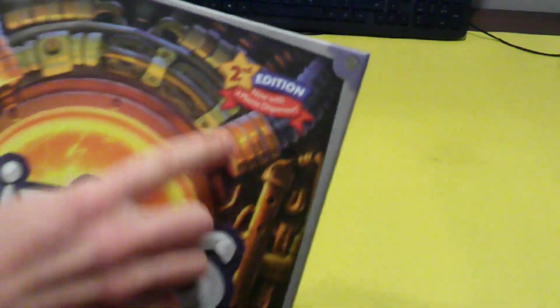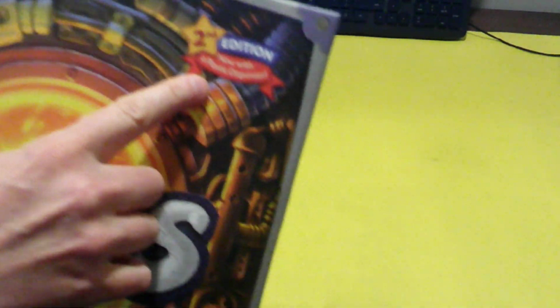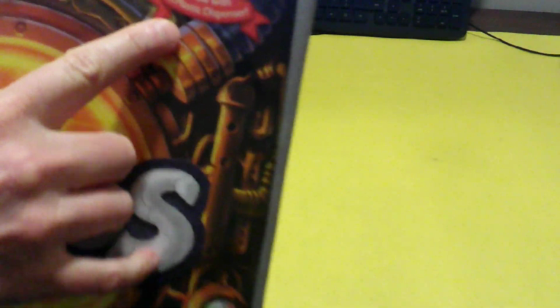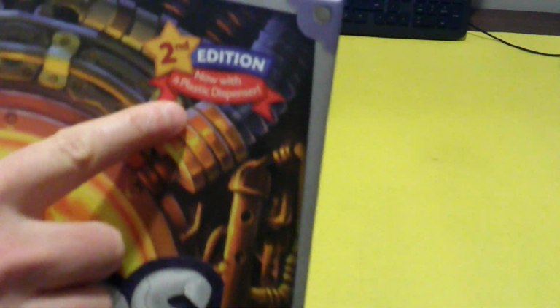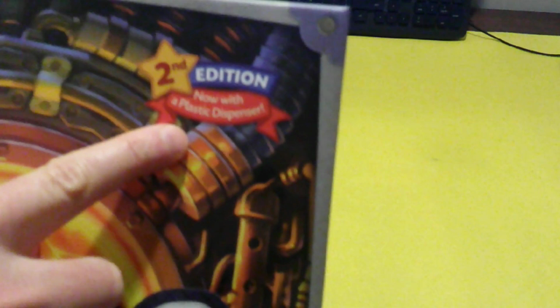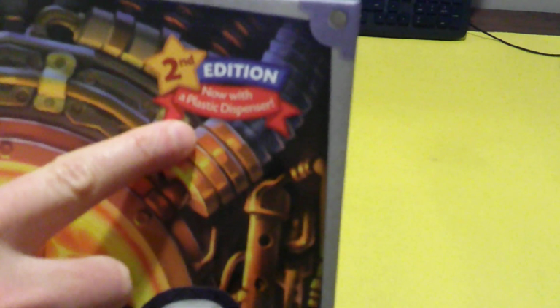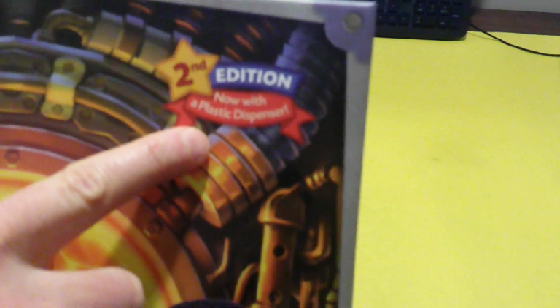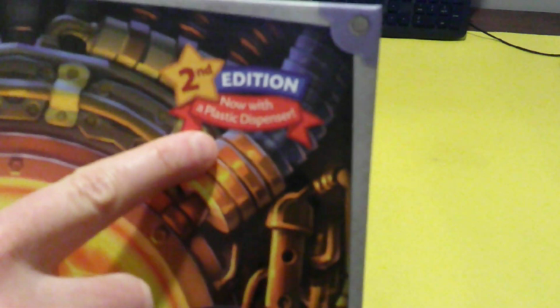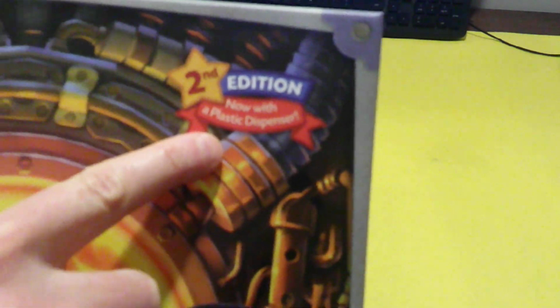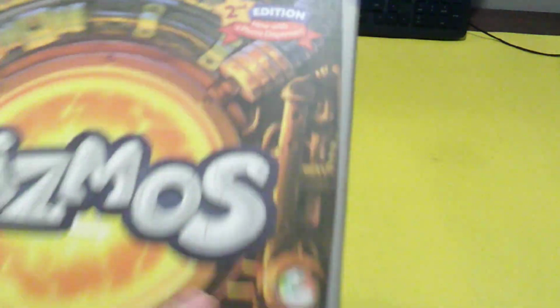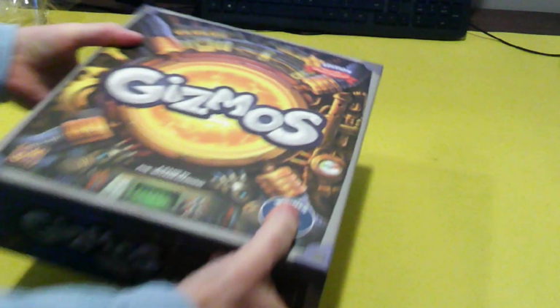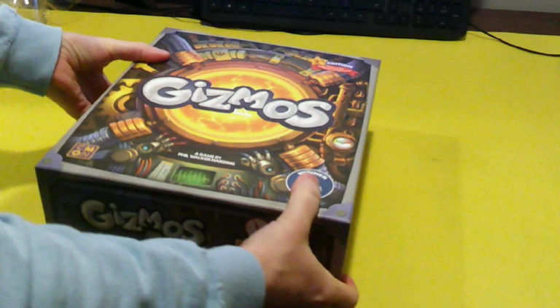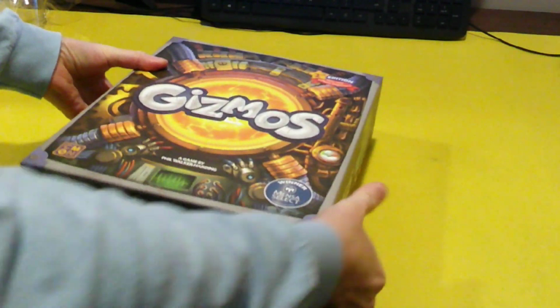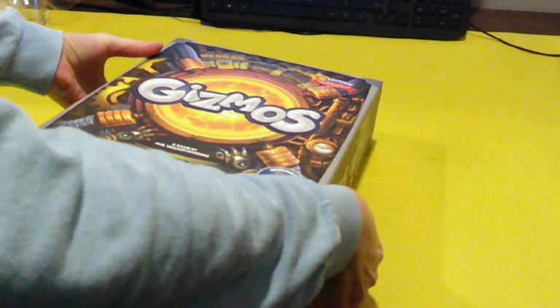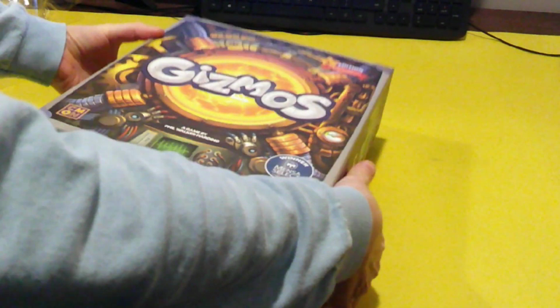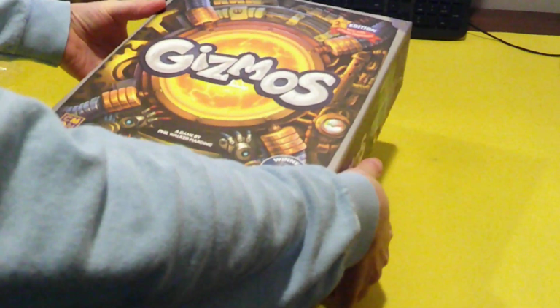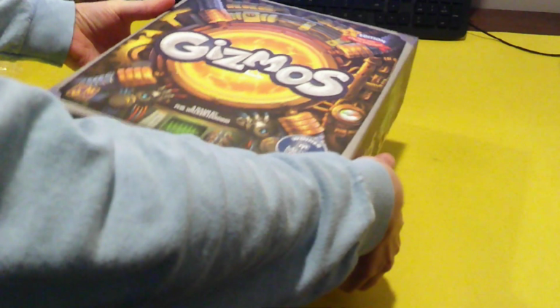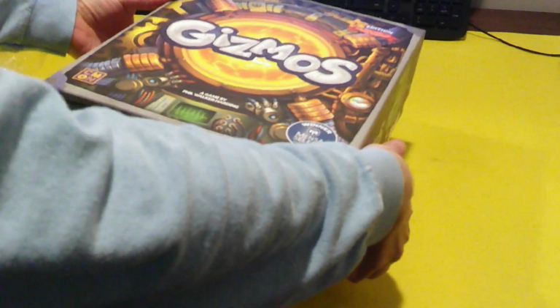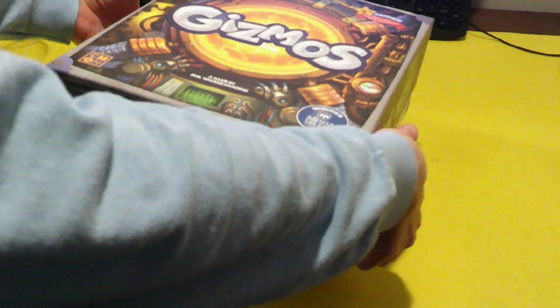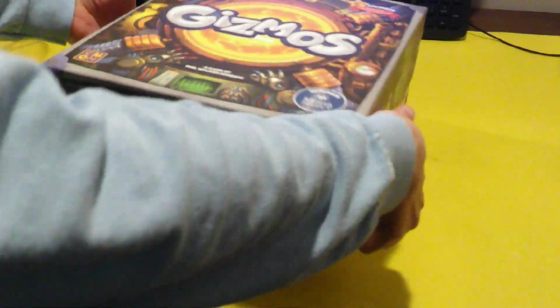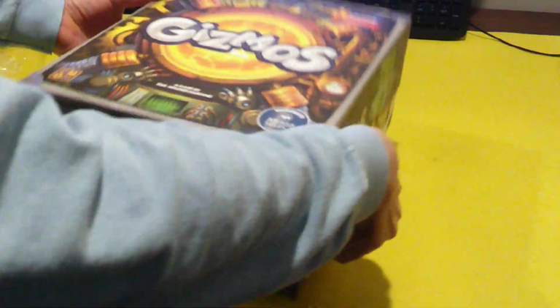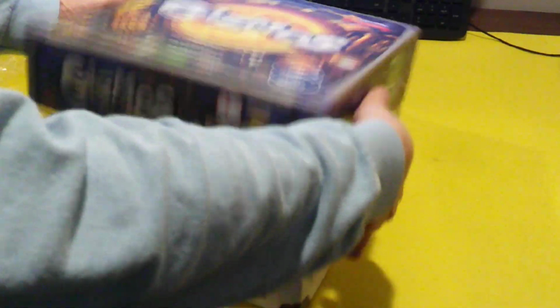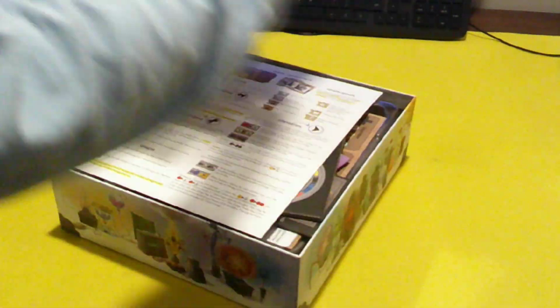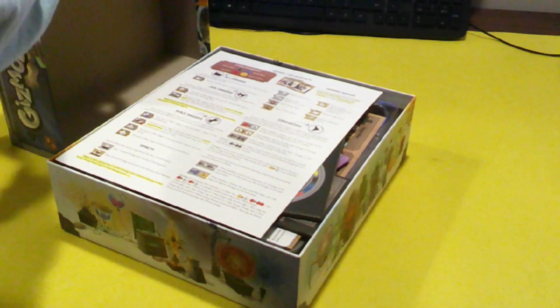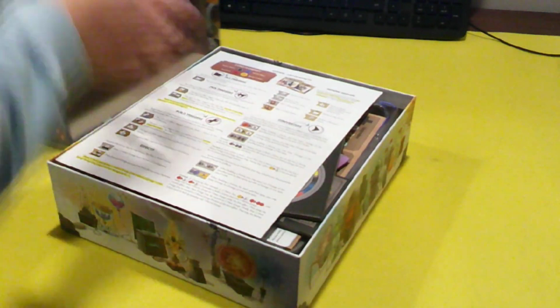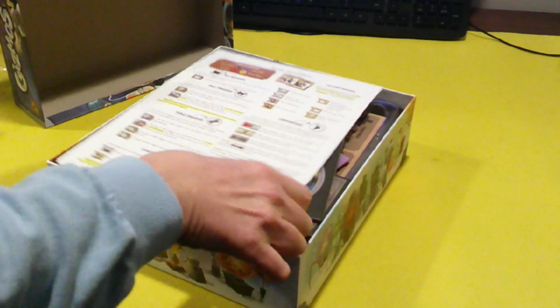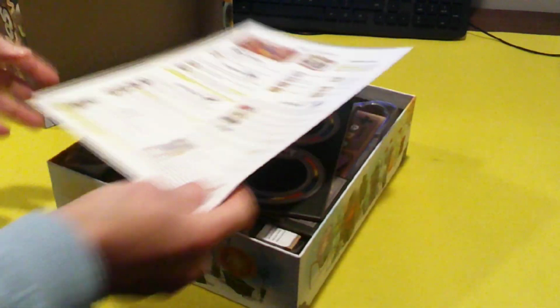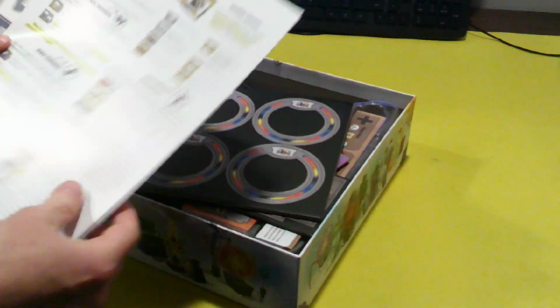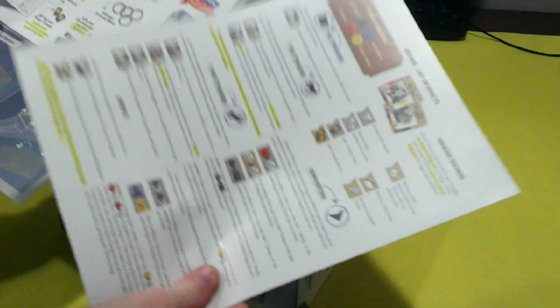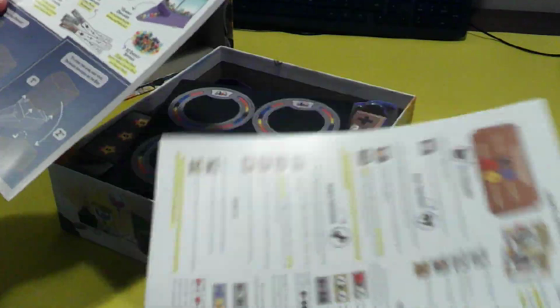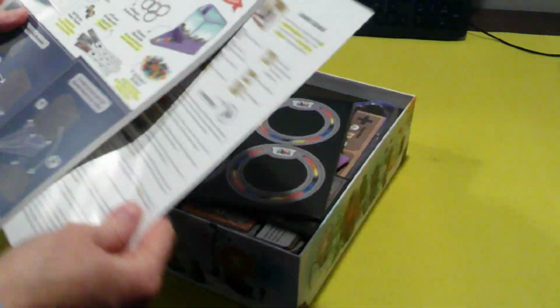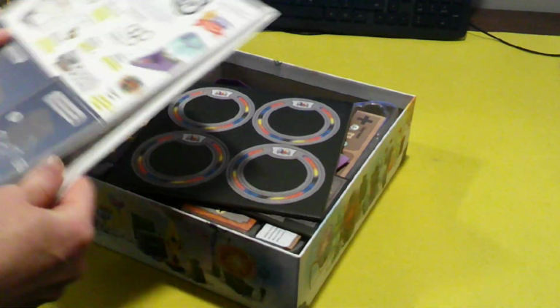This one right here has a plastic dispenser, so it should be much better than the original paper one that it came with, which just did not want to work properly.